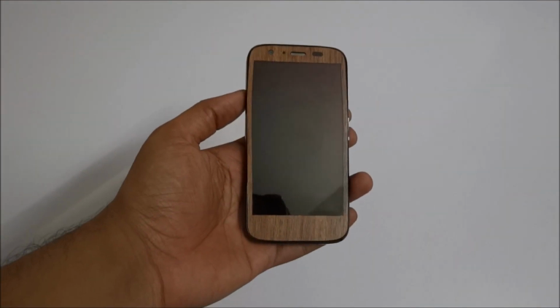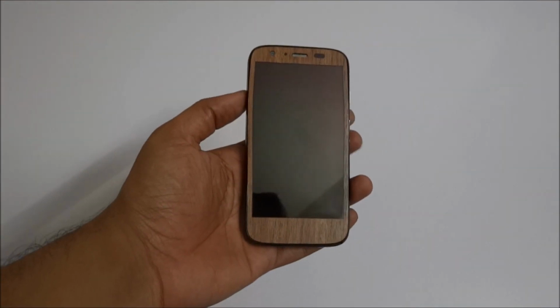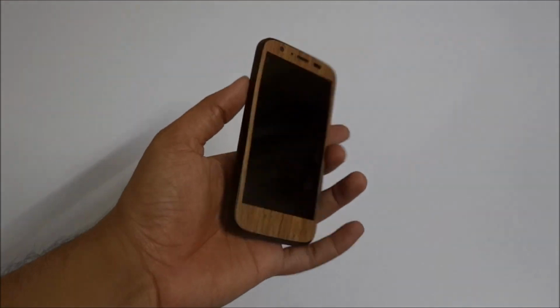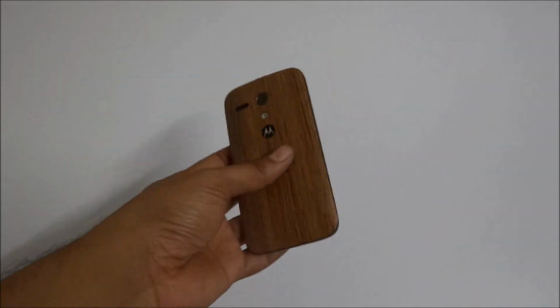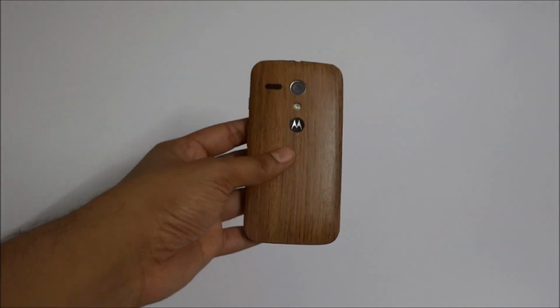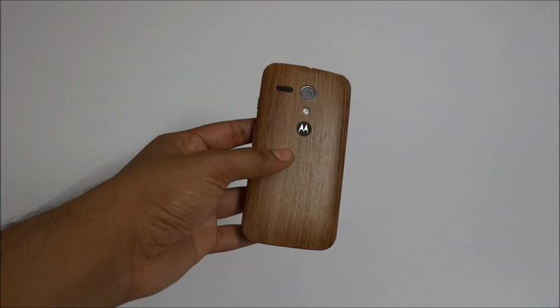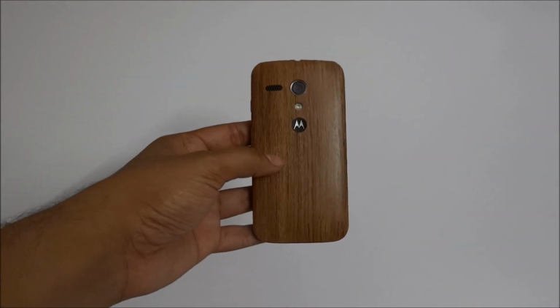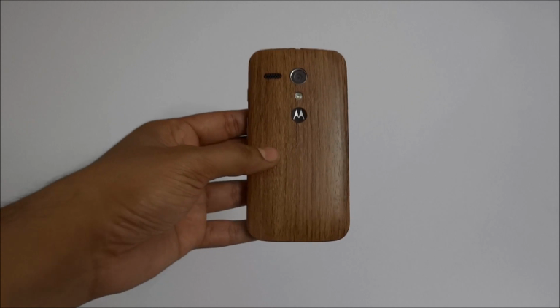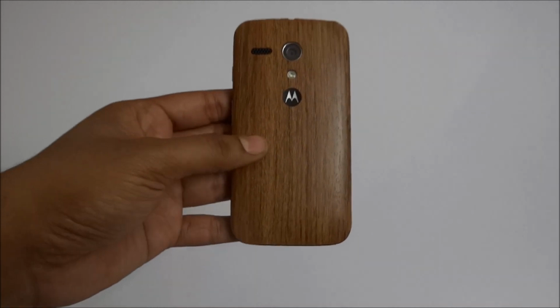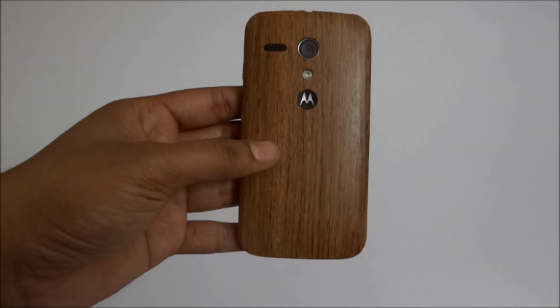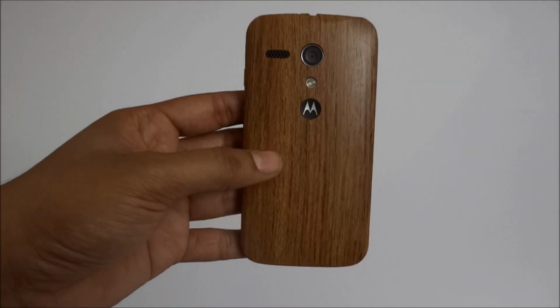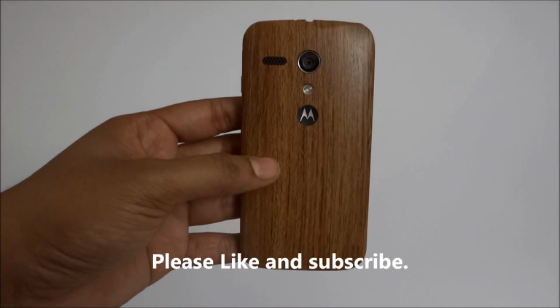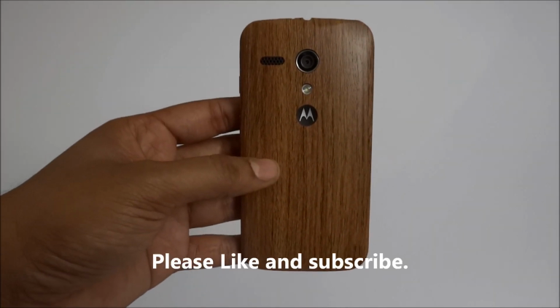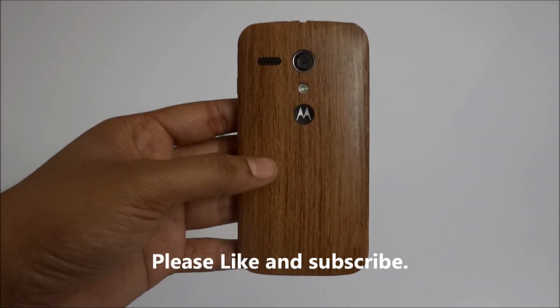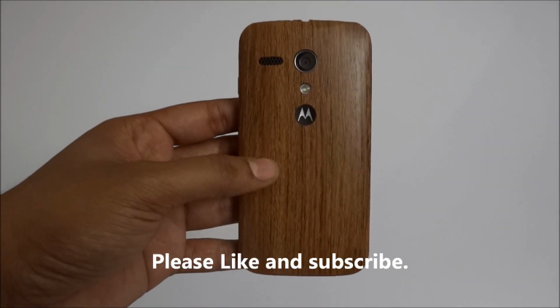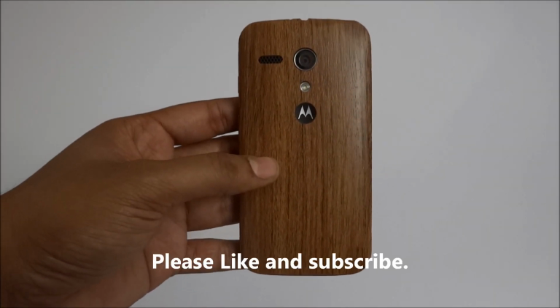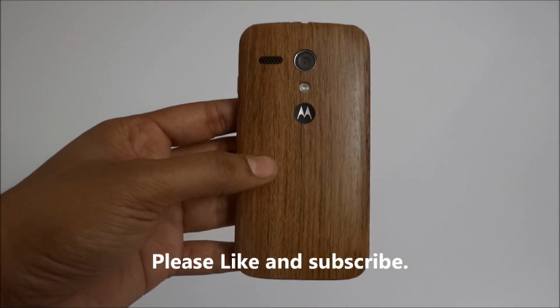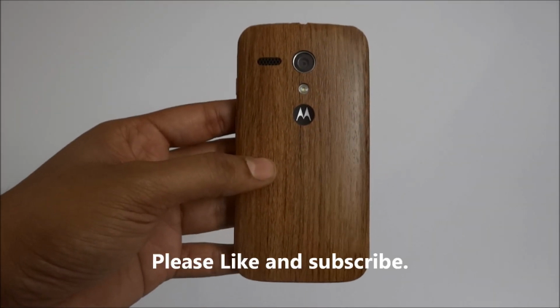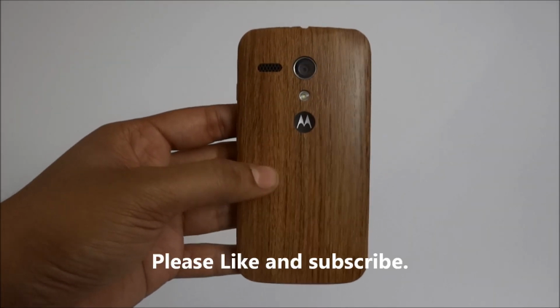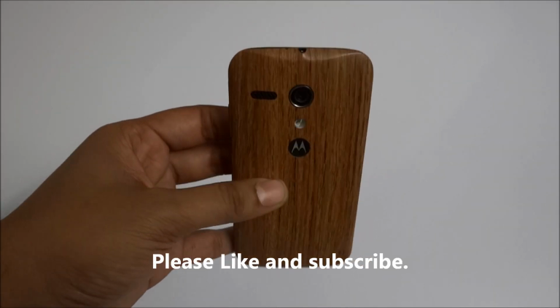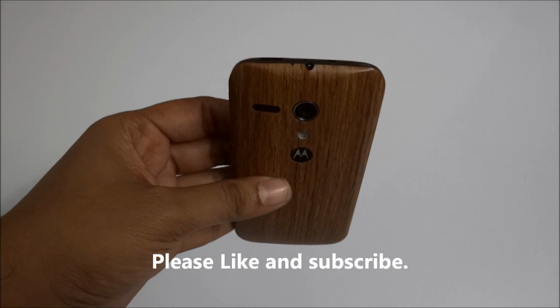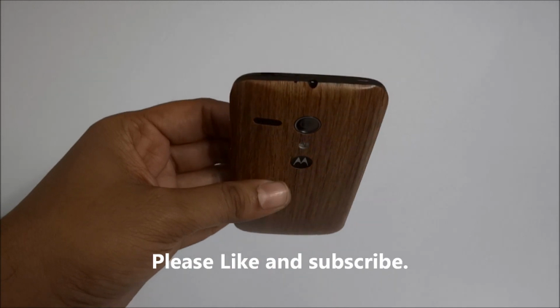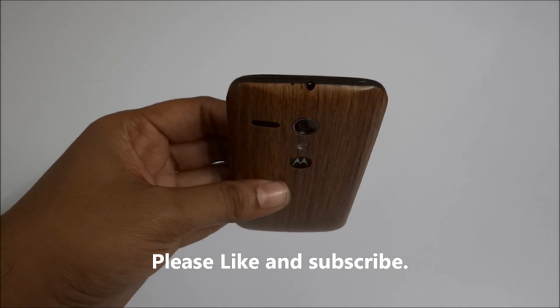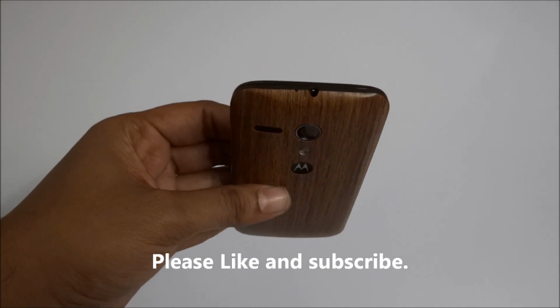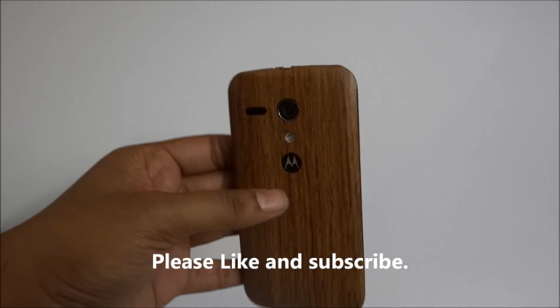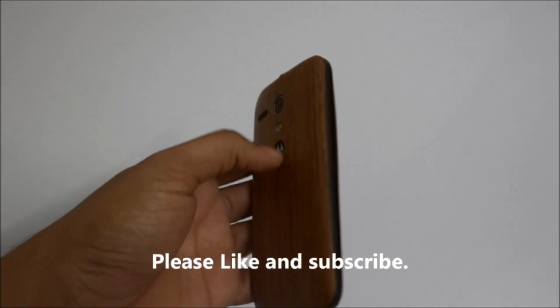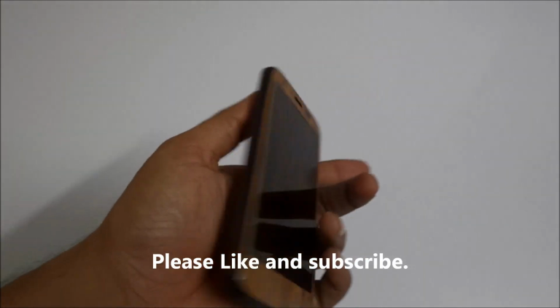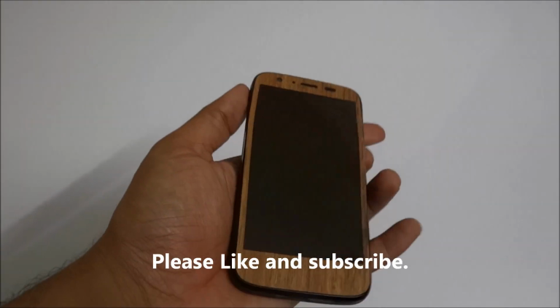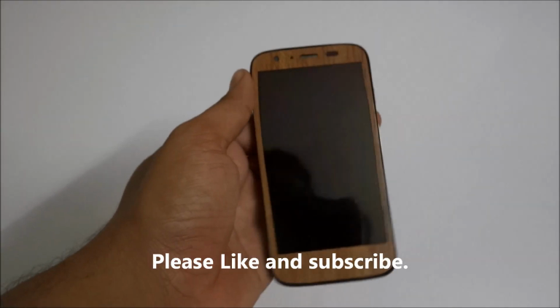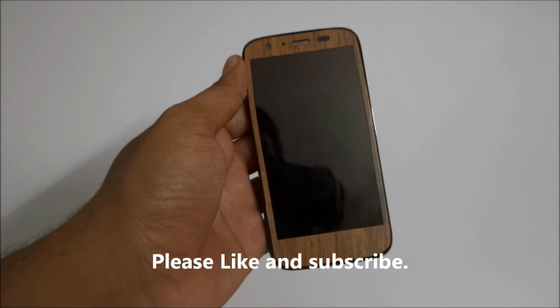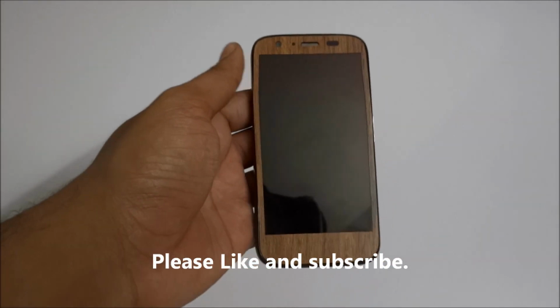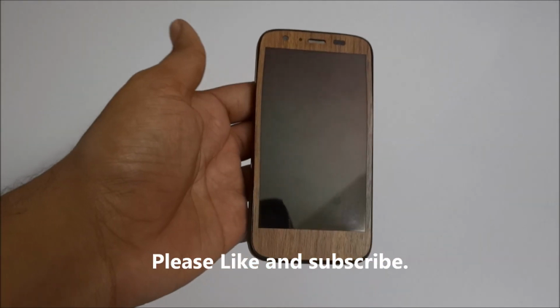Here you can see the final Moto G after pasting the wooden back cover on my Motorola Moto G. This is how it is looking. The finishing is very good.